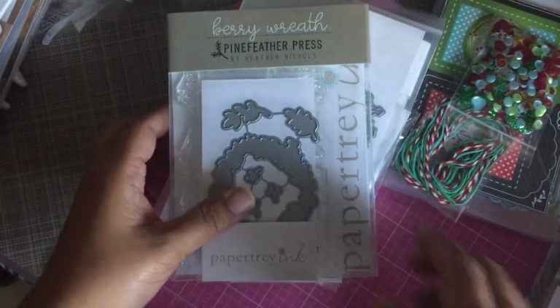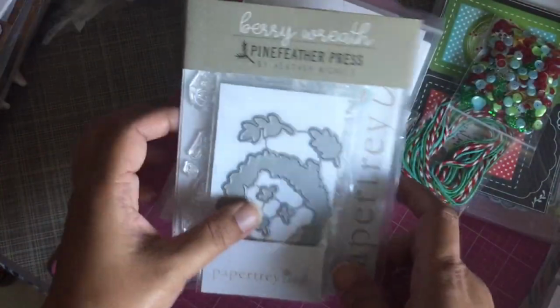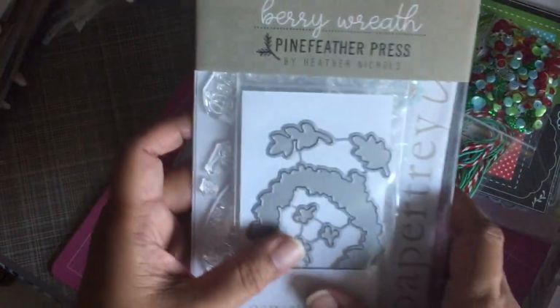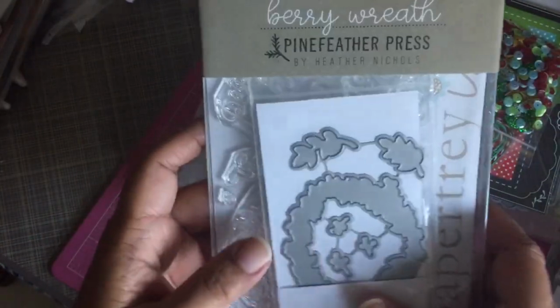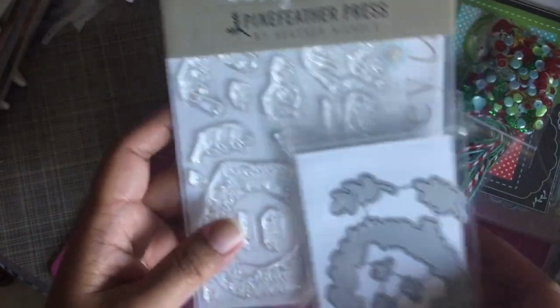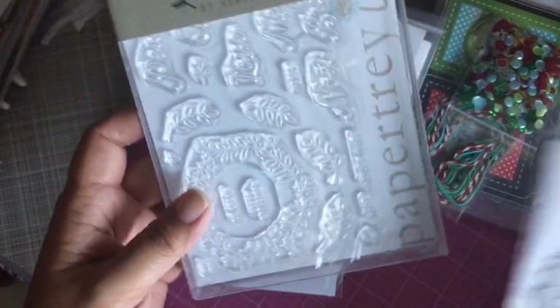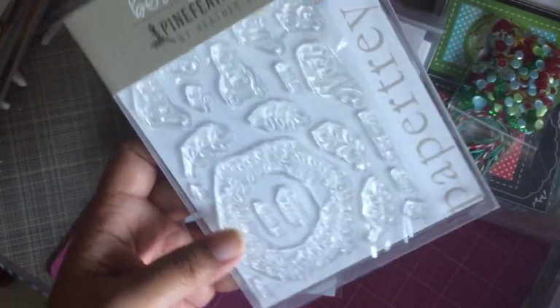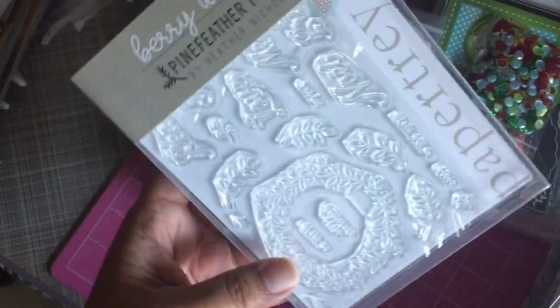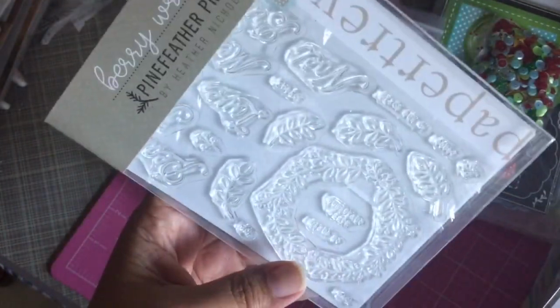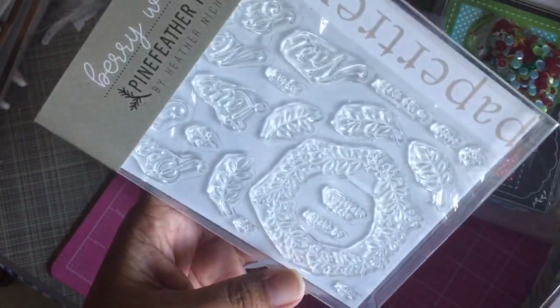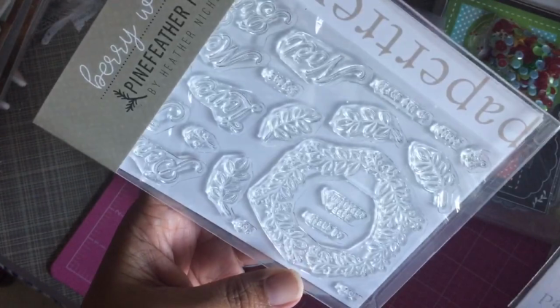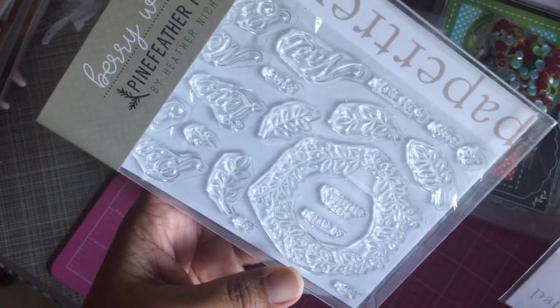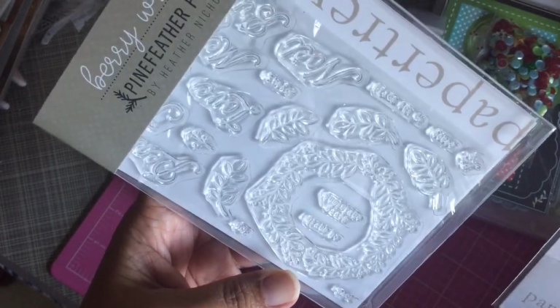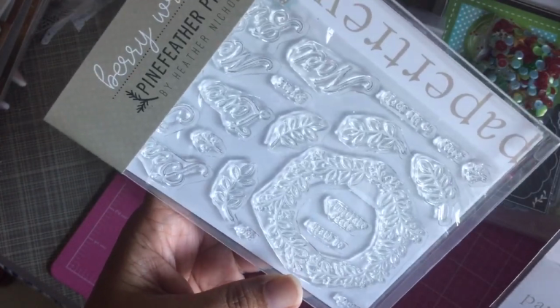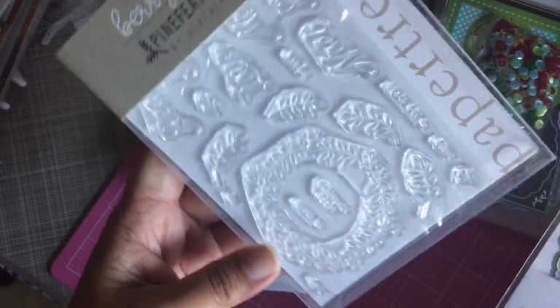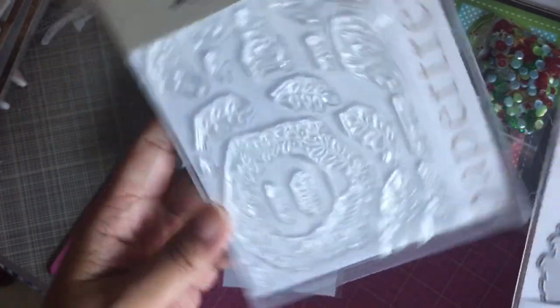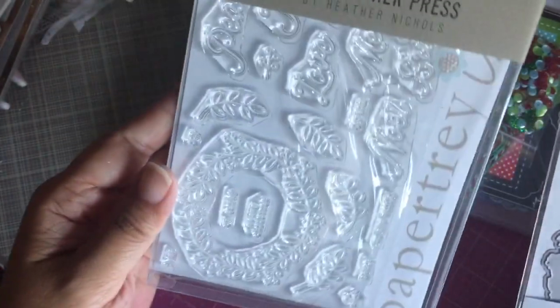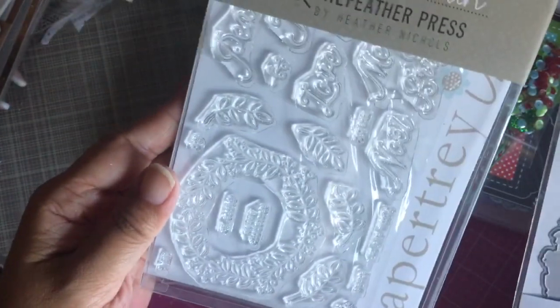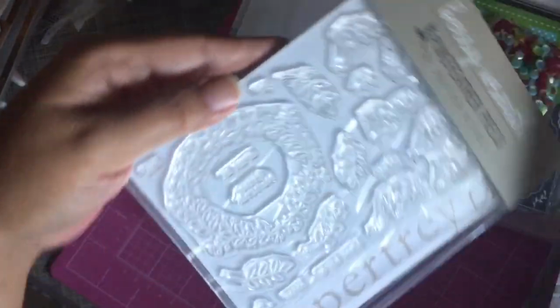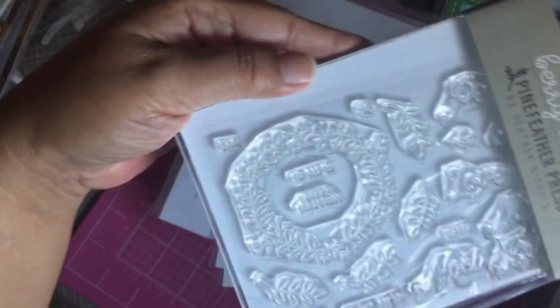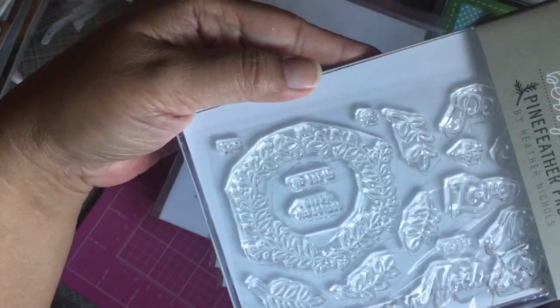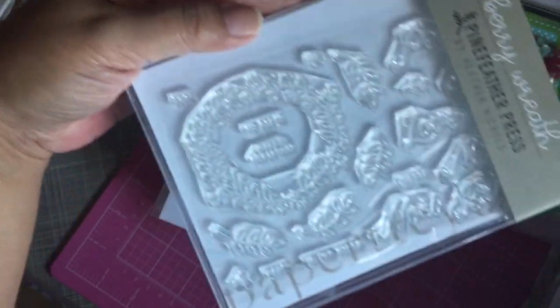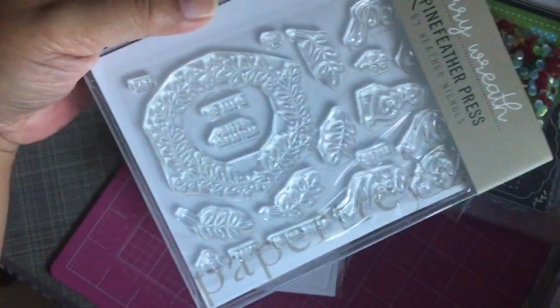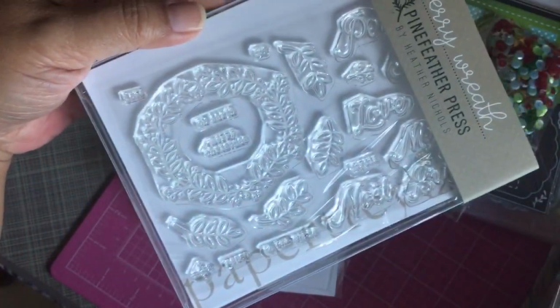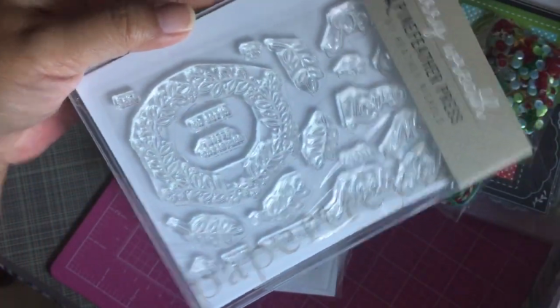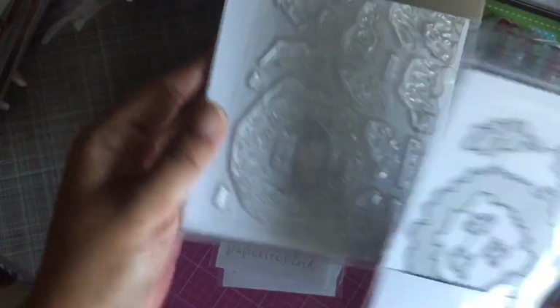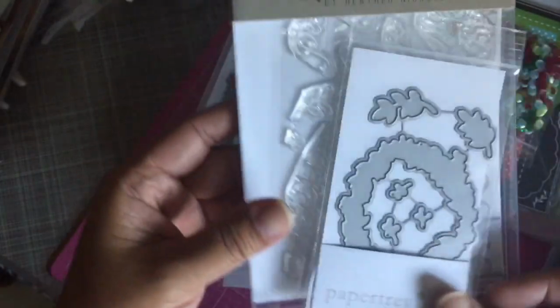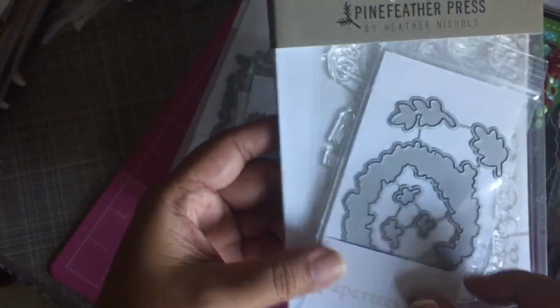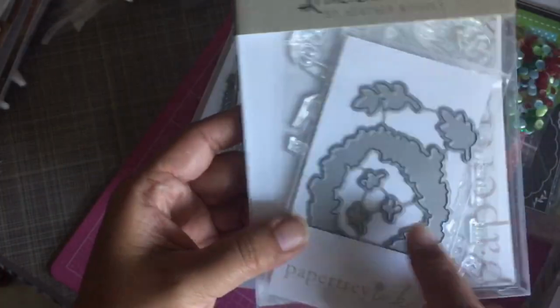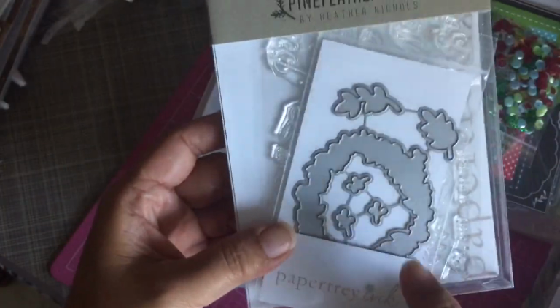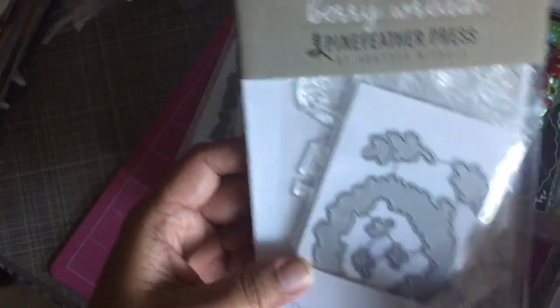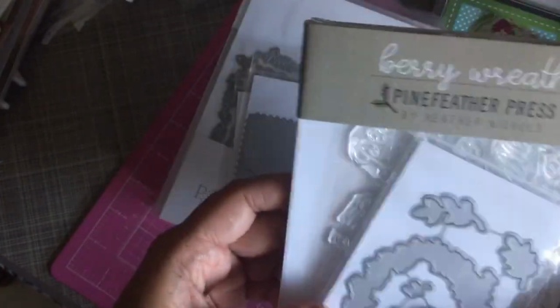This one is the berry wreath — of course I have plenty of wreaths already, but I wanted to try this one out too. I'm obsessed, I know. I got the die as well as the stamp set.